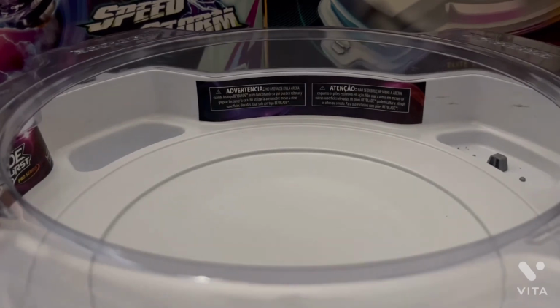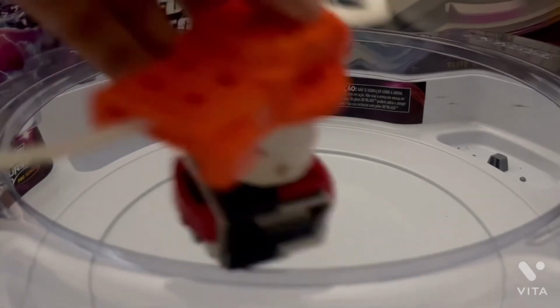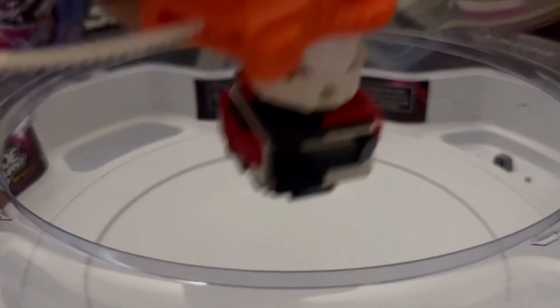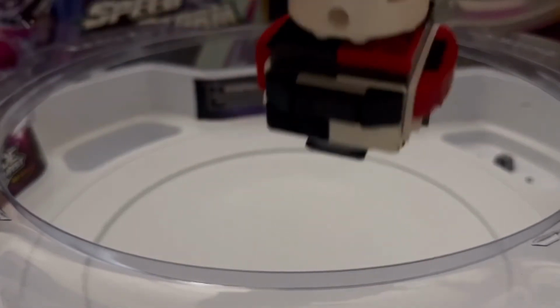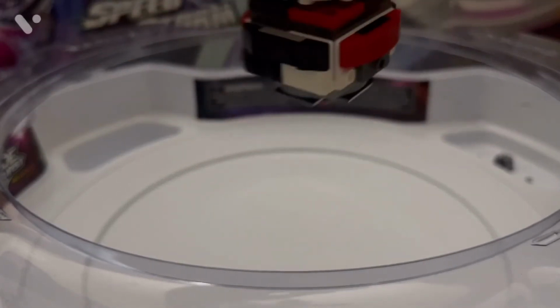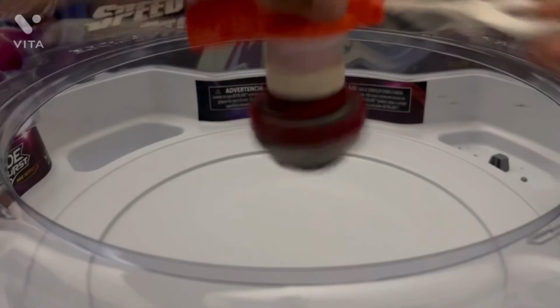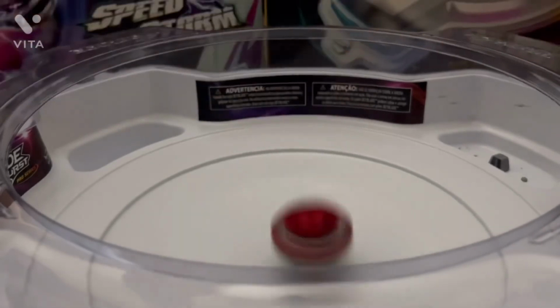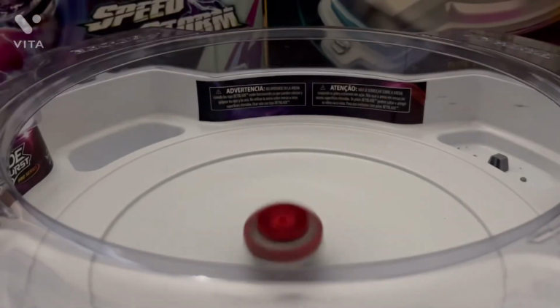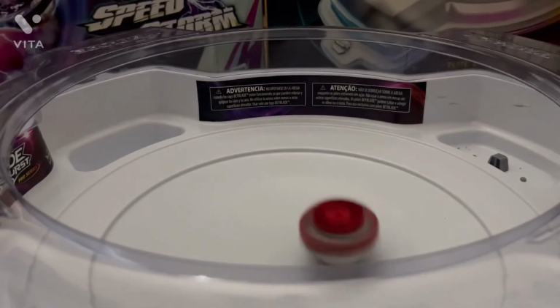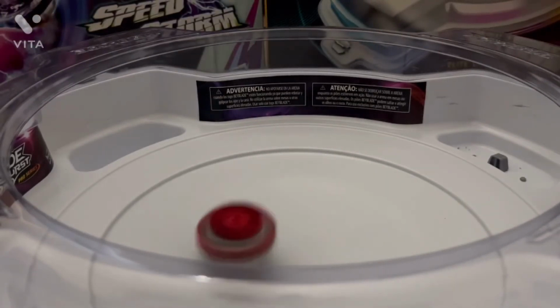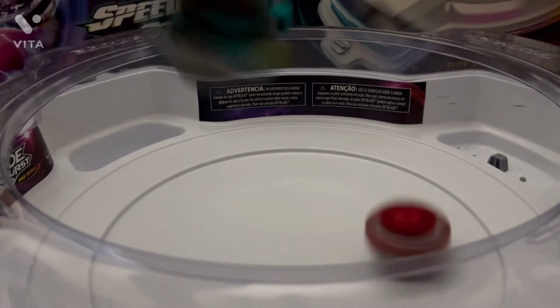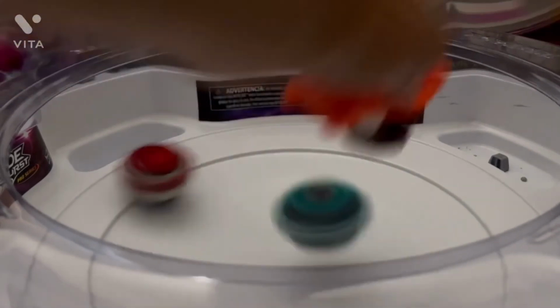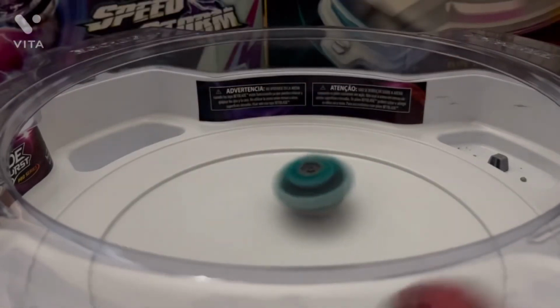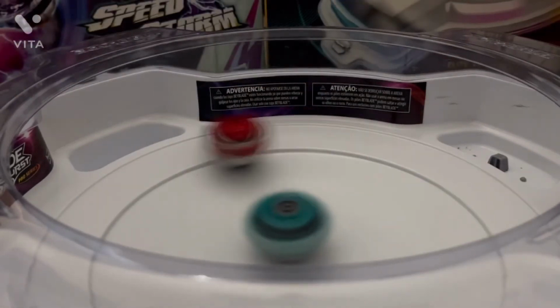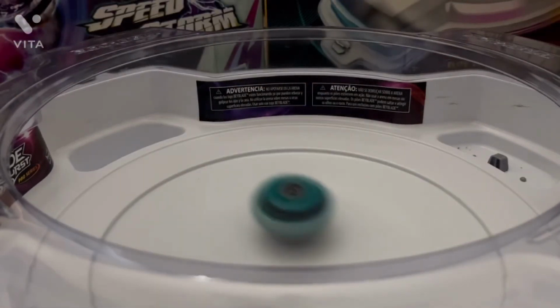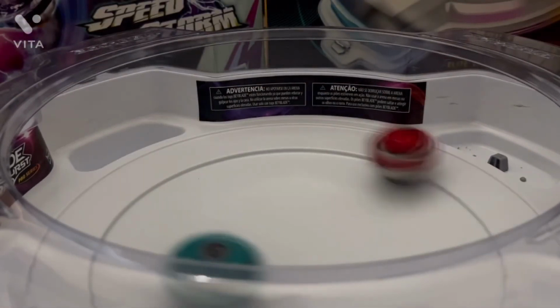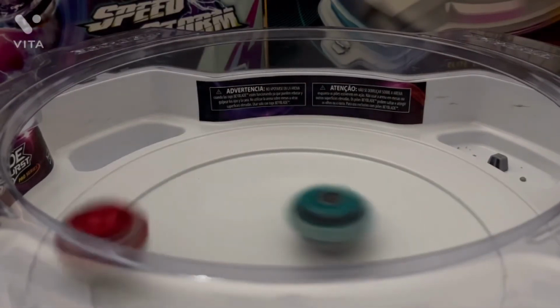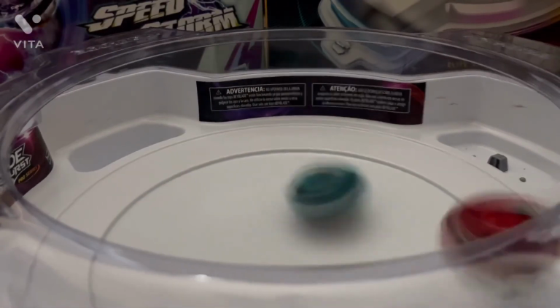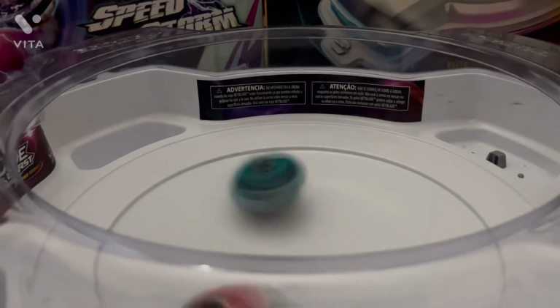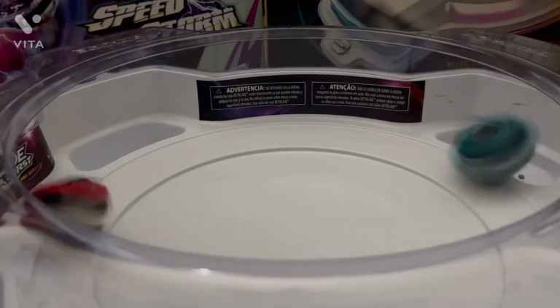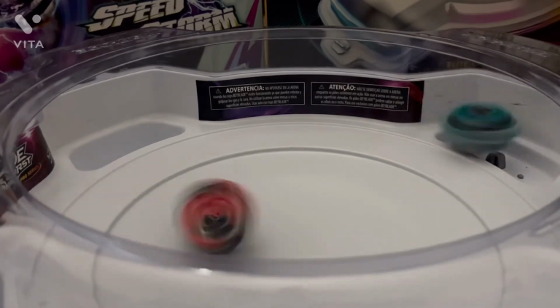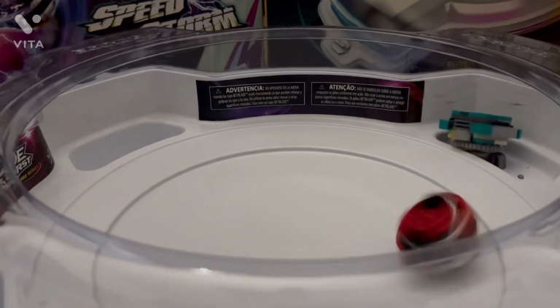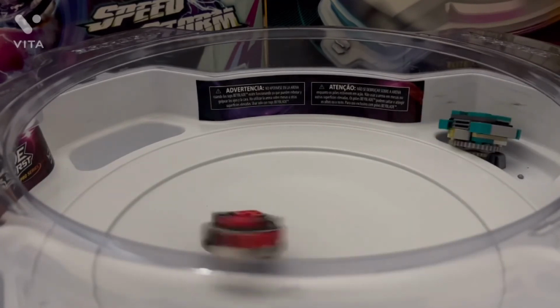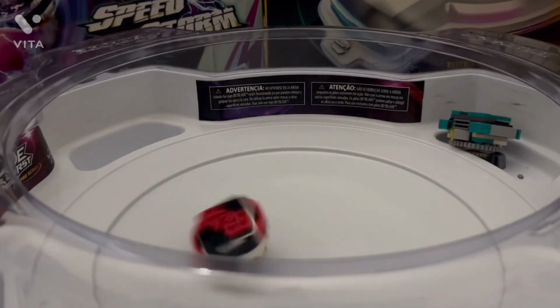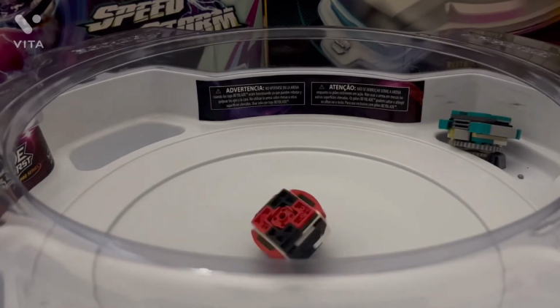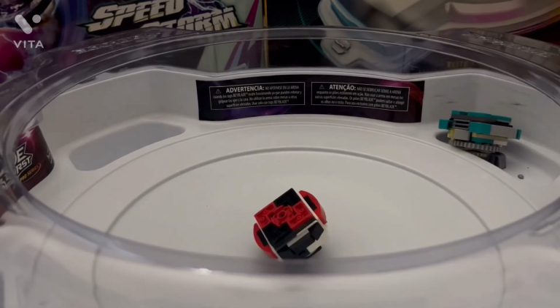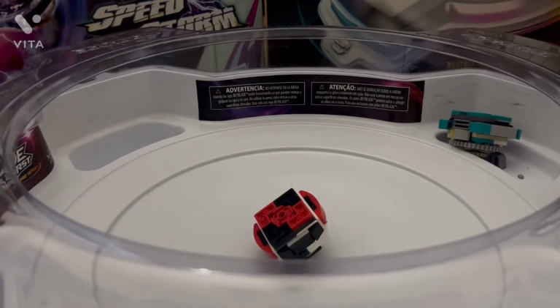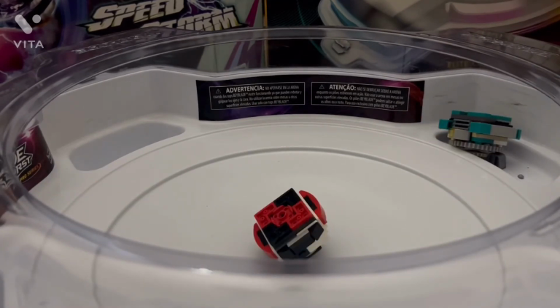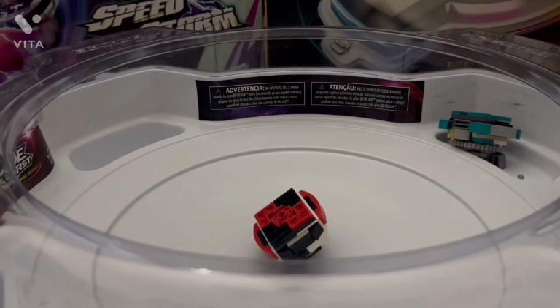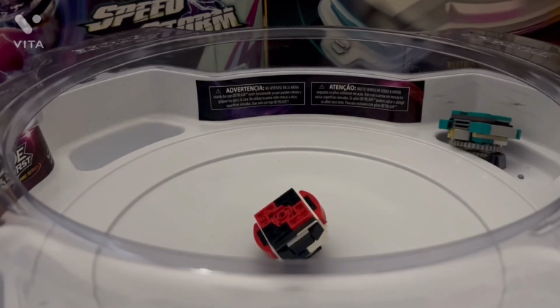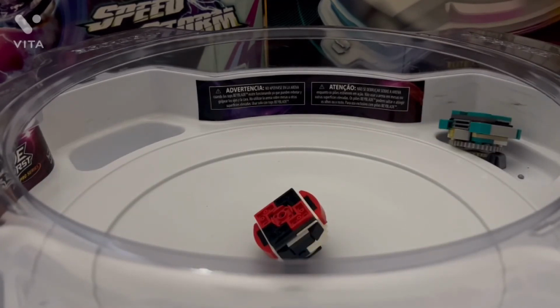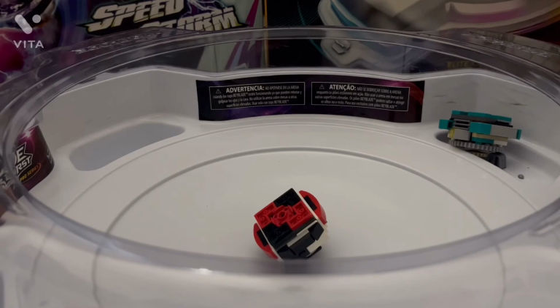Battle against Destructive Crasher. Dang it — Tortamon lost.